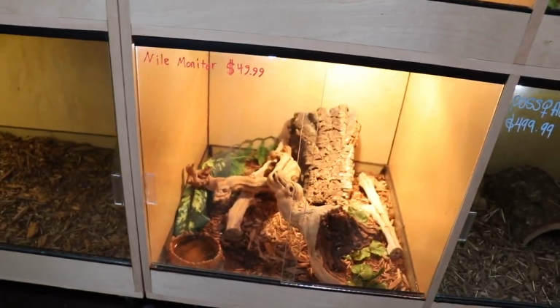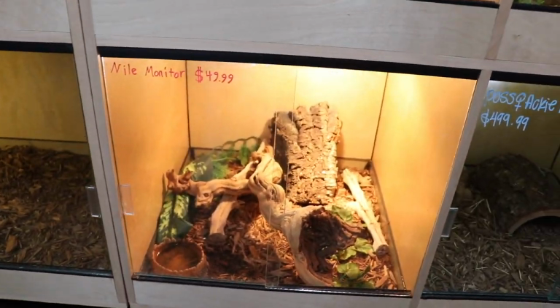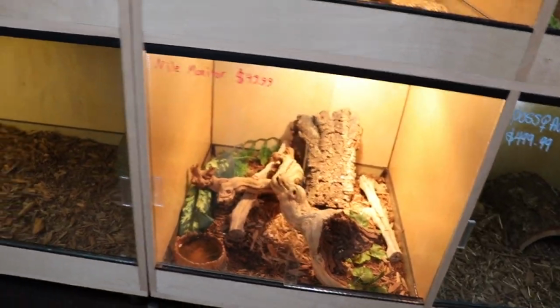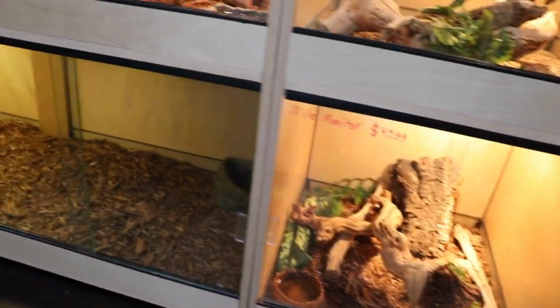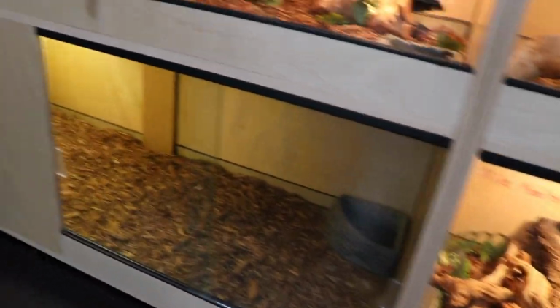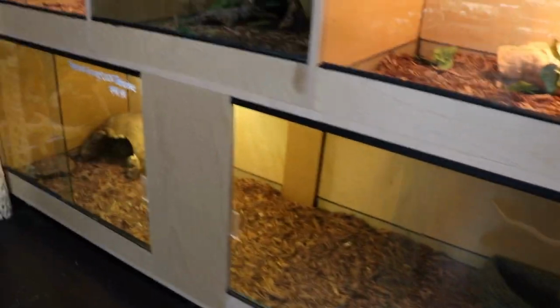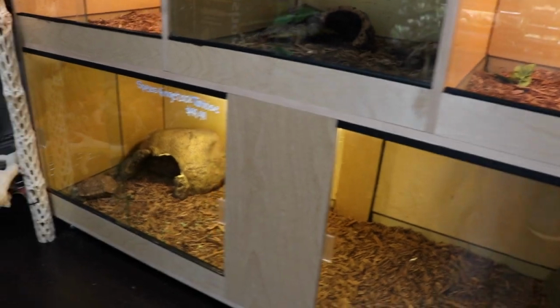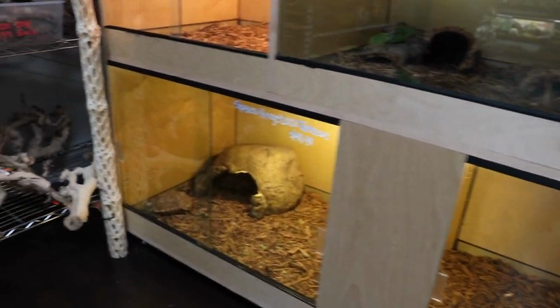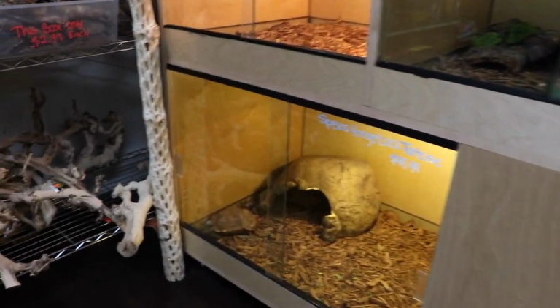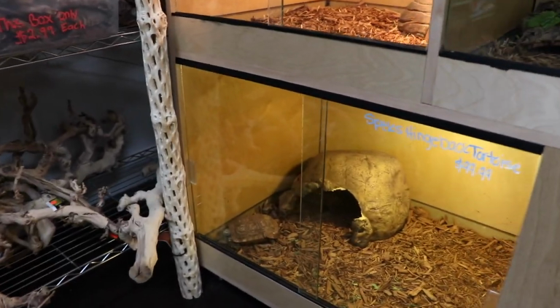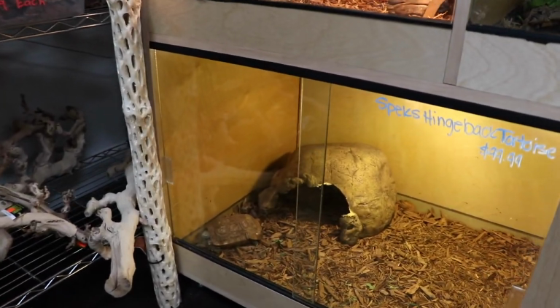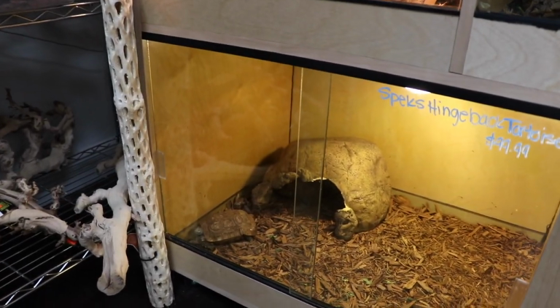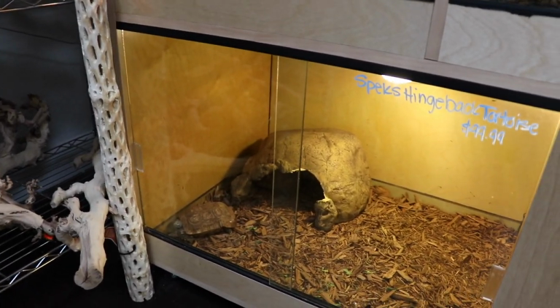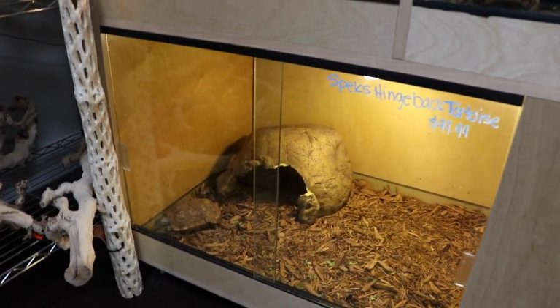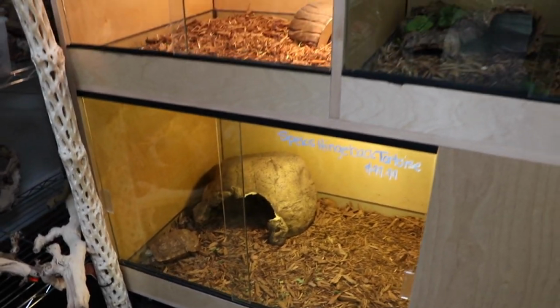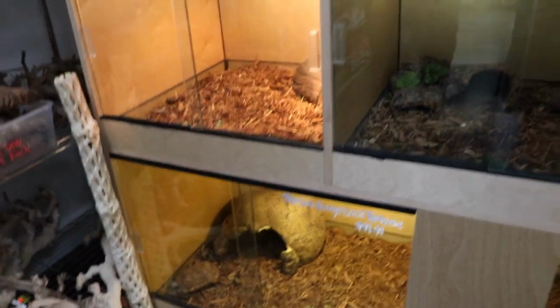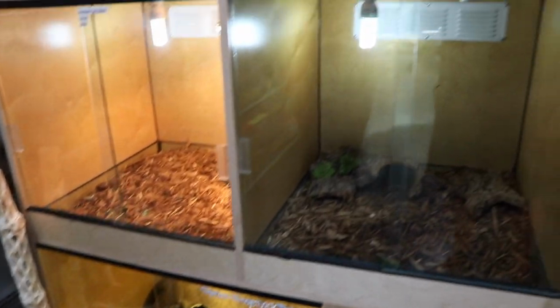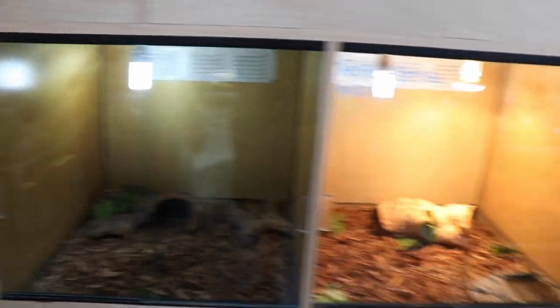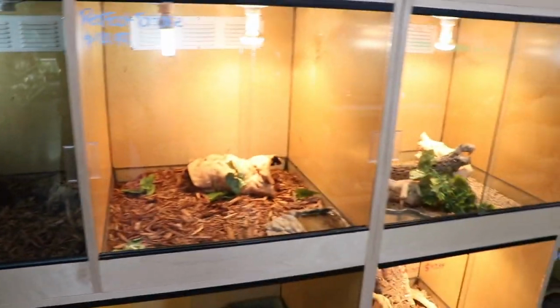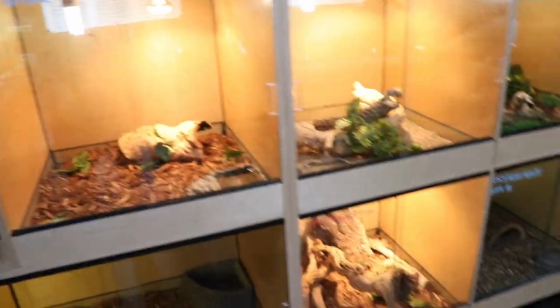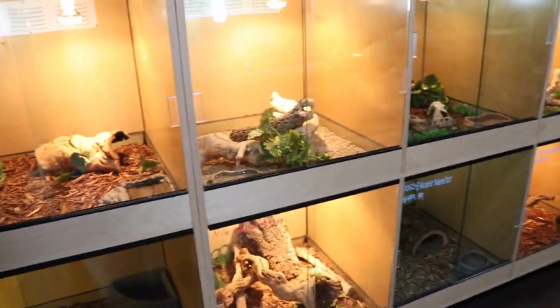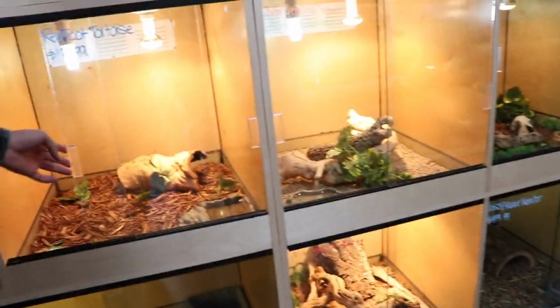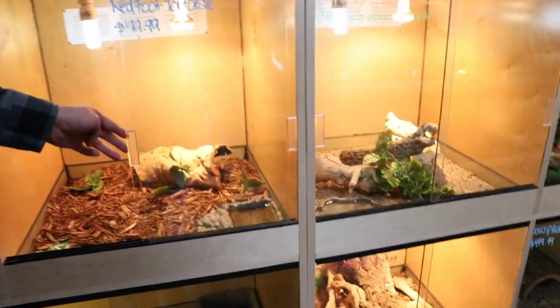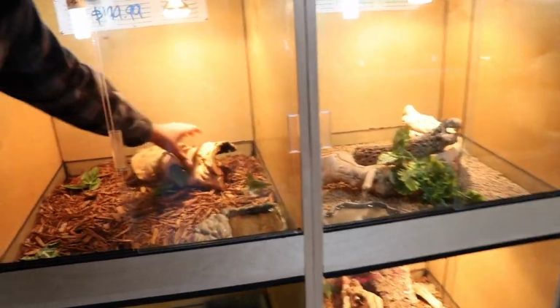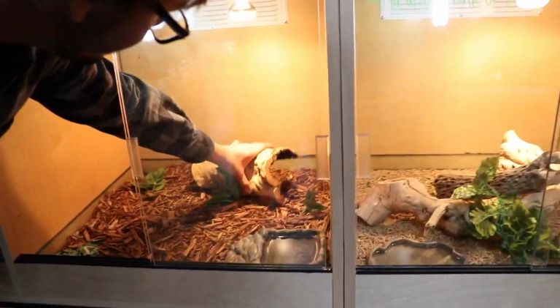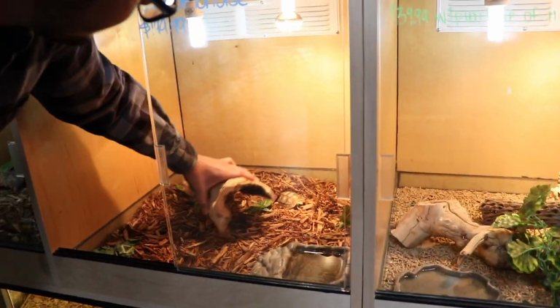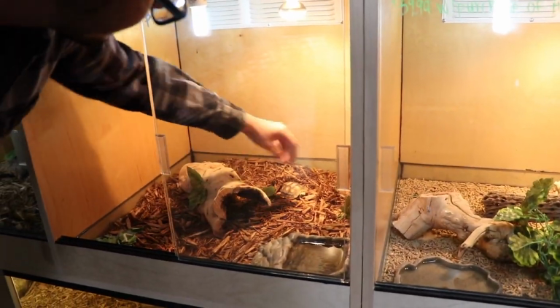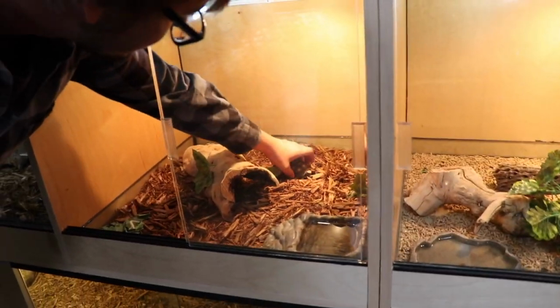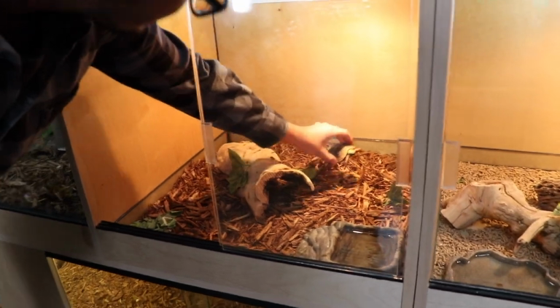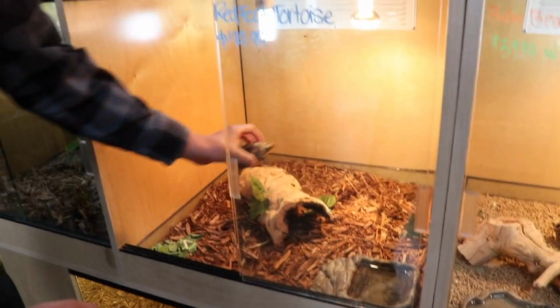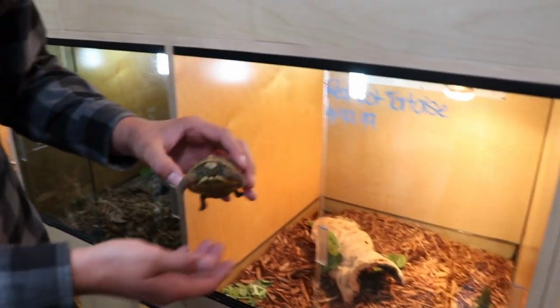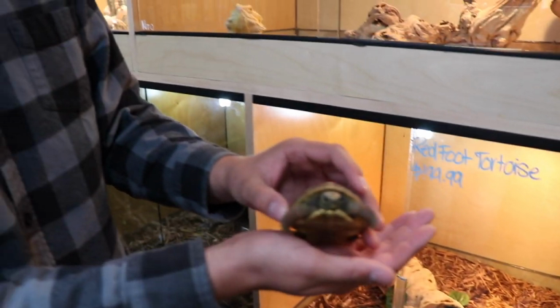There's a Nile monitor over here. They've also got some hingeback tortoises — those aren't too common — and there is a redfoot tortoise. There's also a little baby redfoot here.